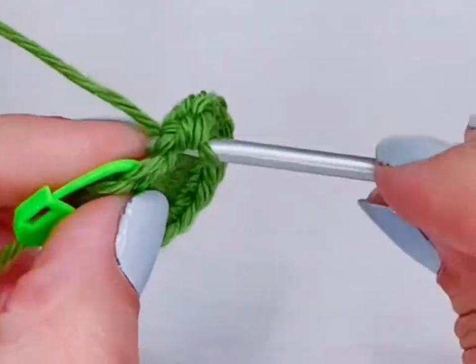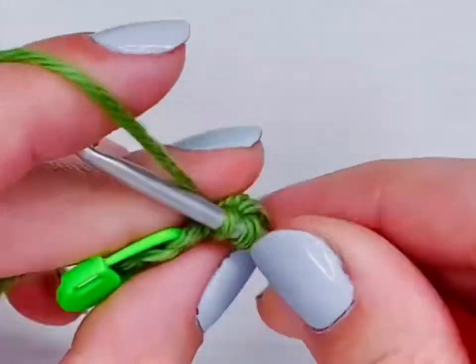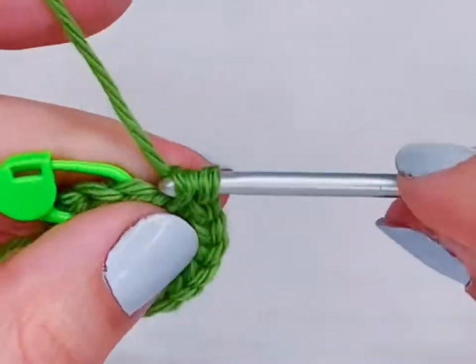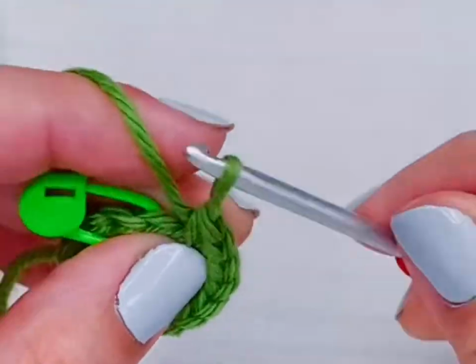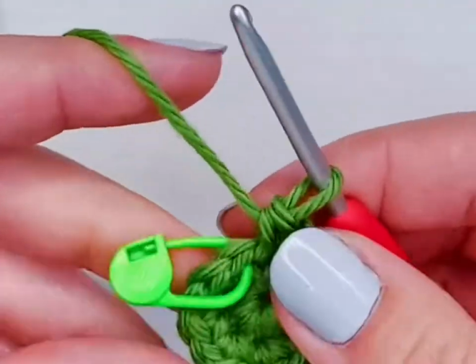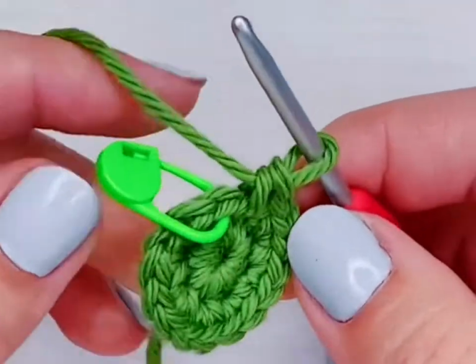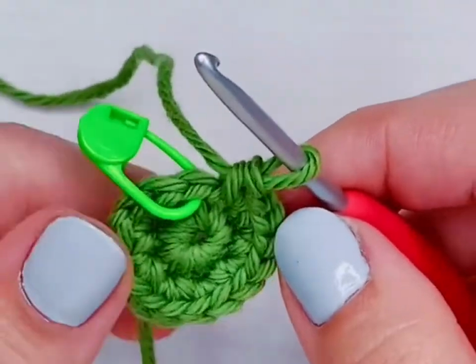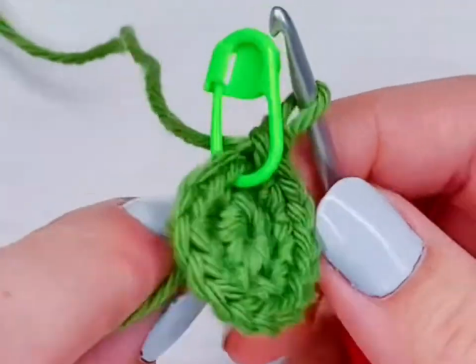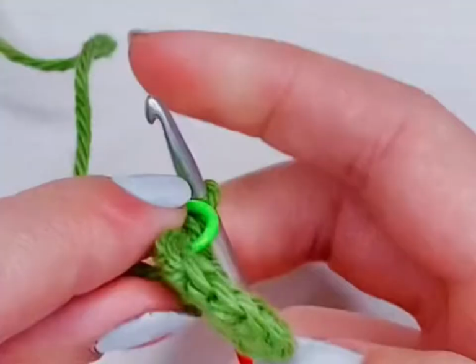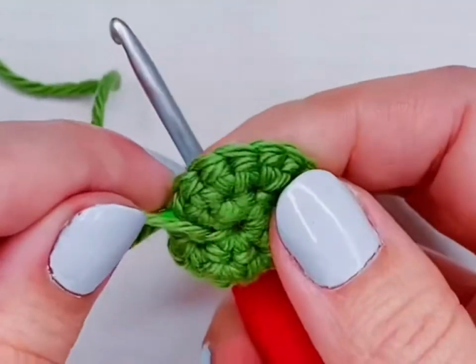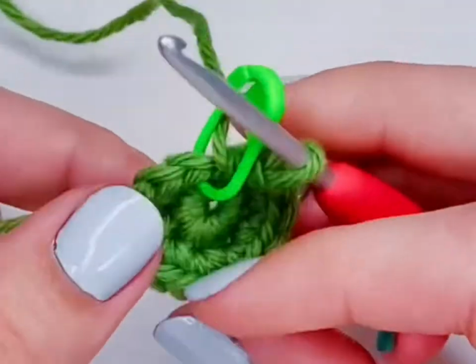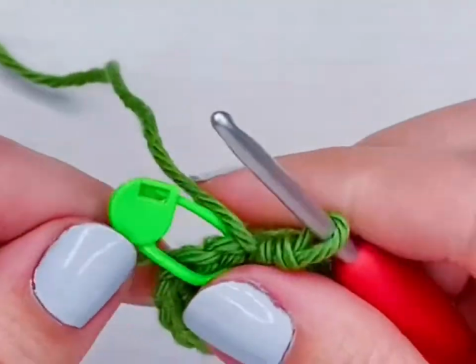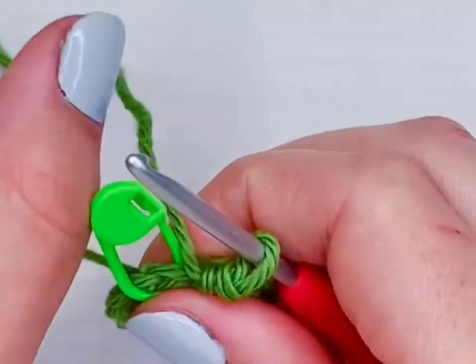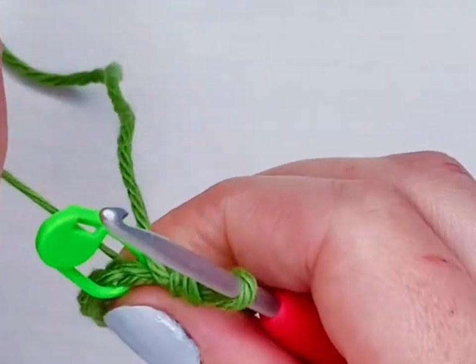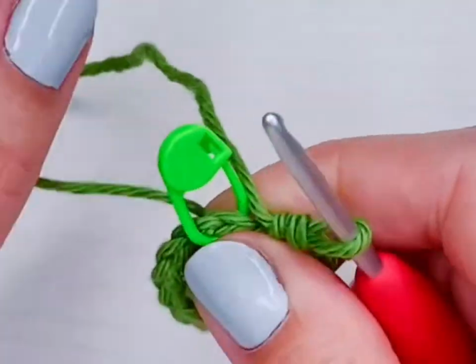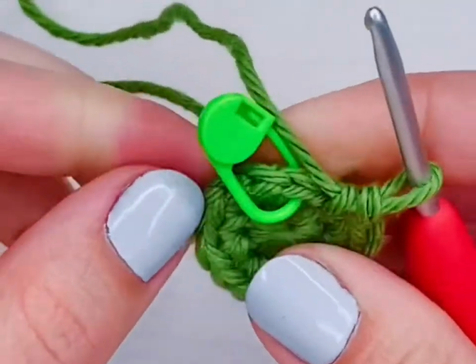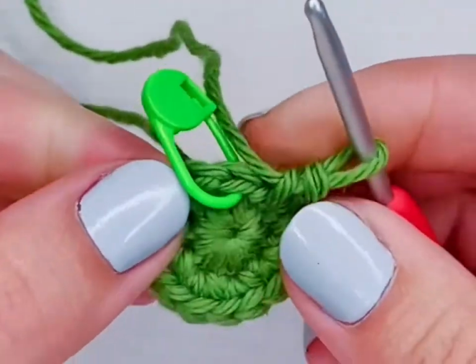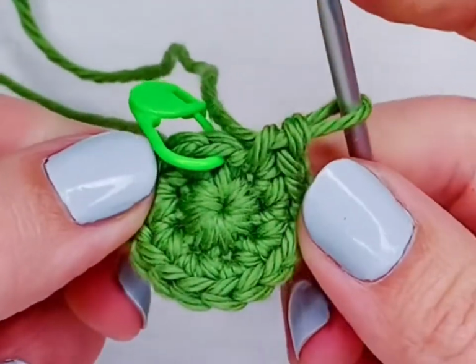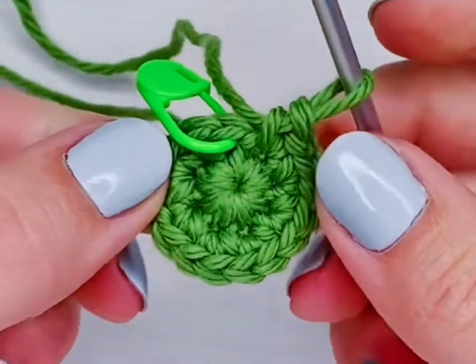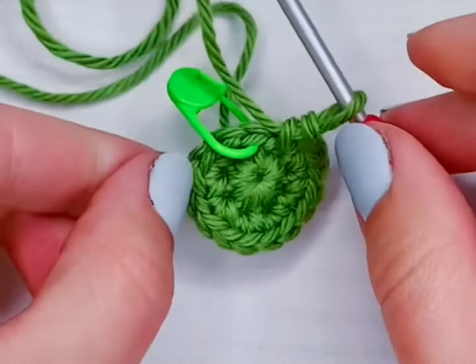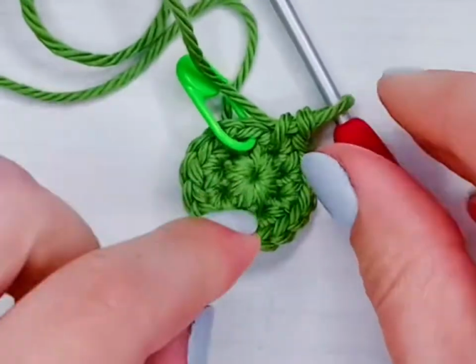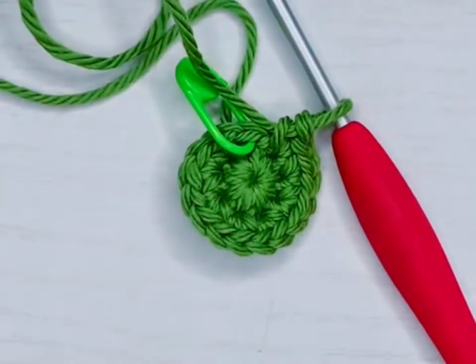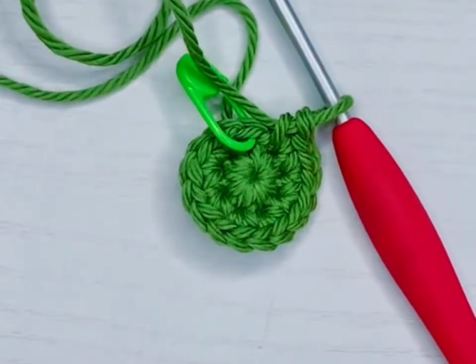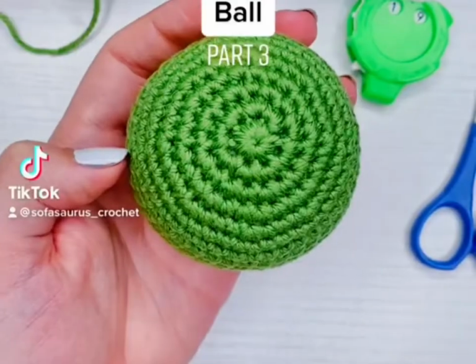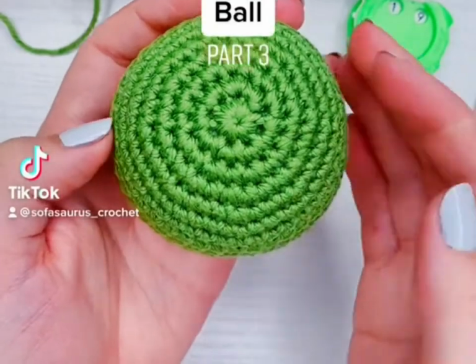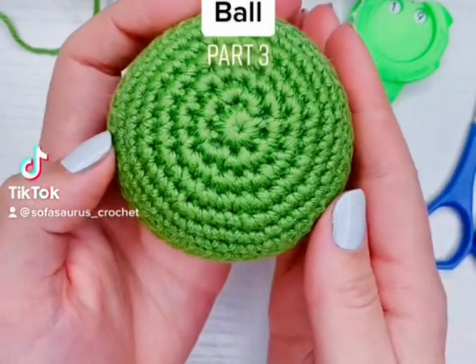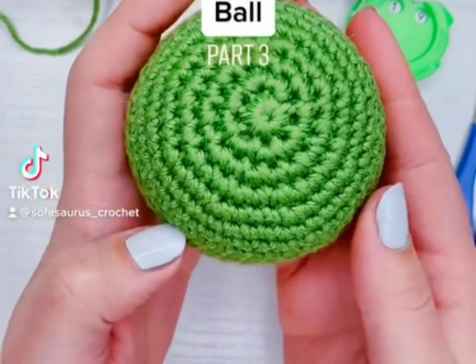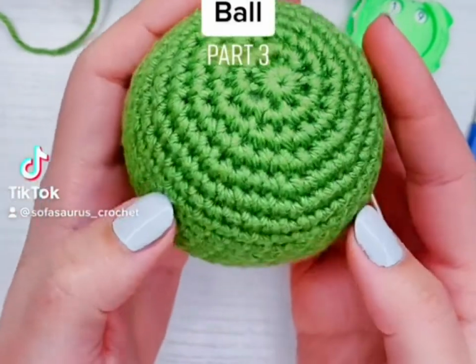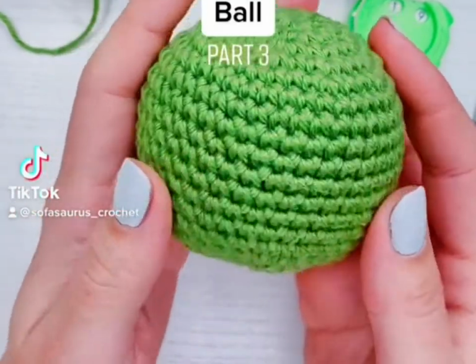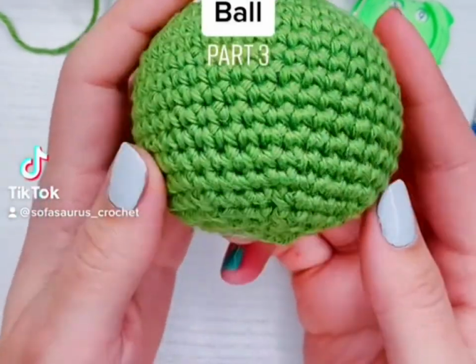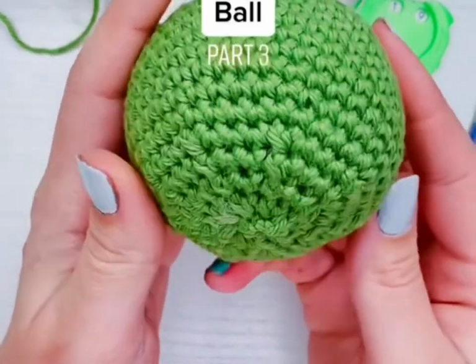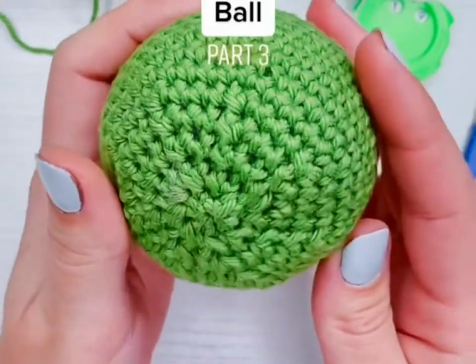Now that we're at the end of row two, I'm going to pull on my string a little bit more to close up the gap, and we're going to move on to part three.